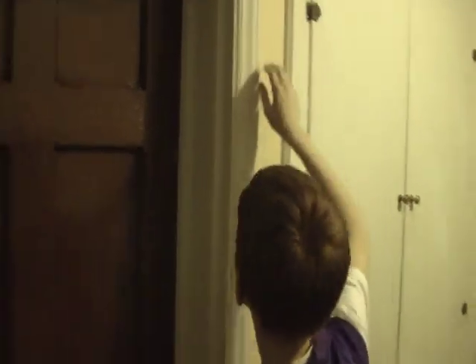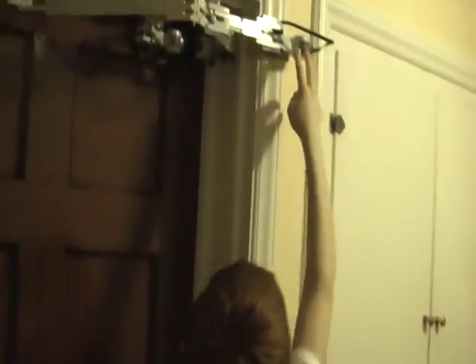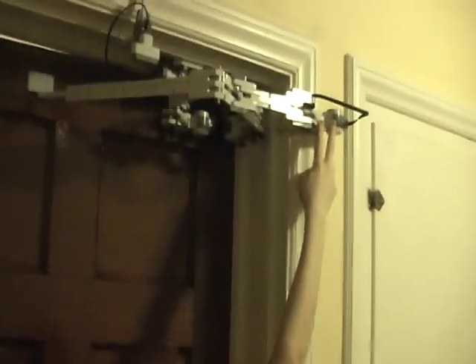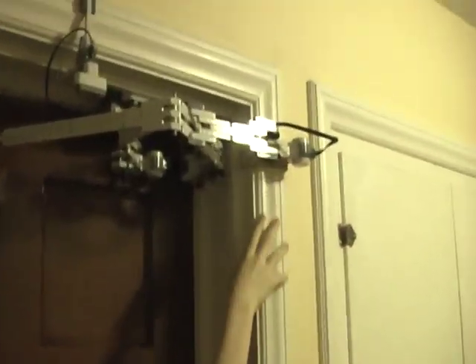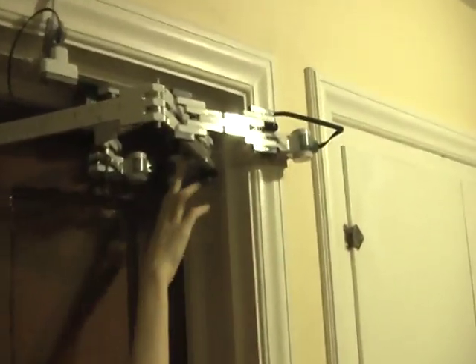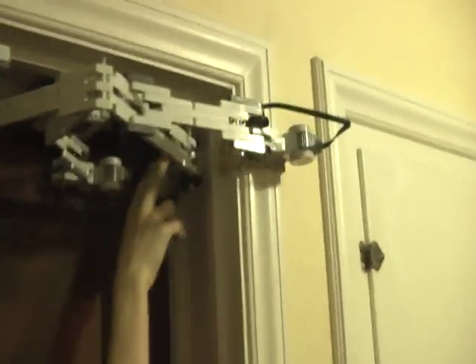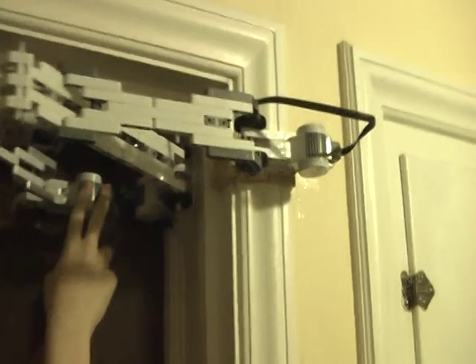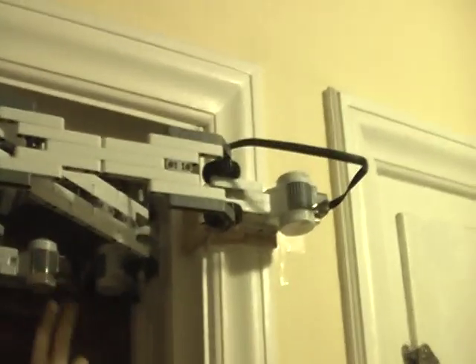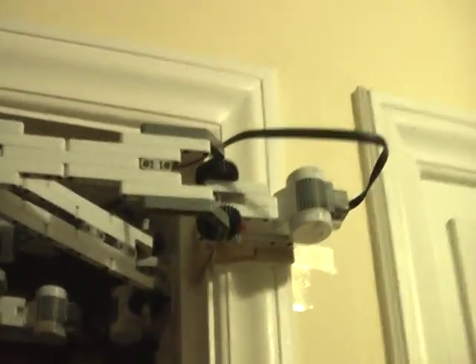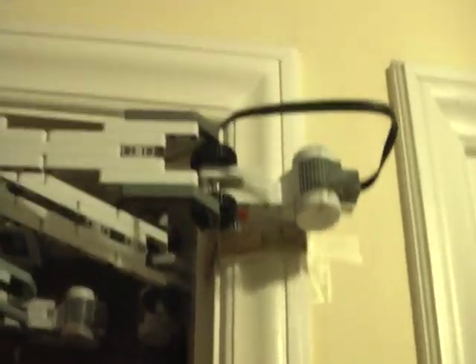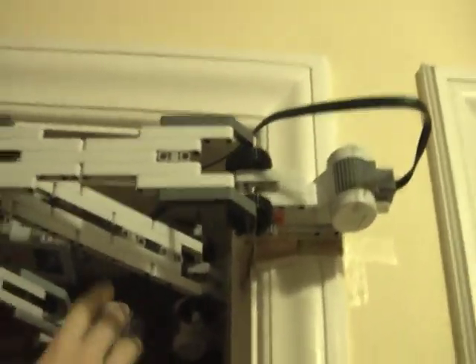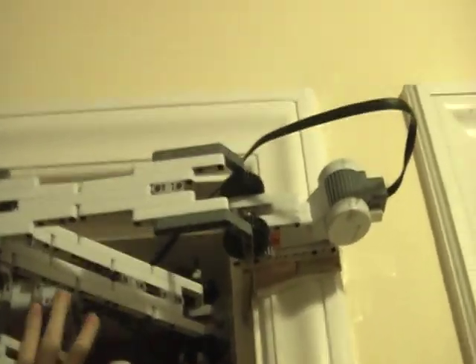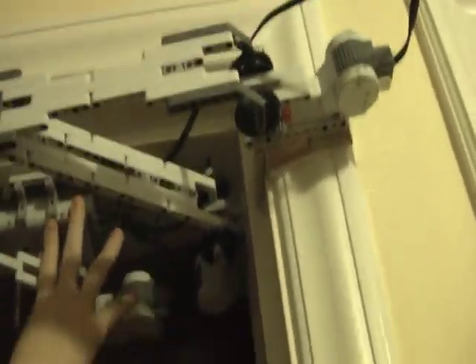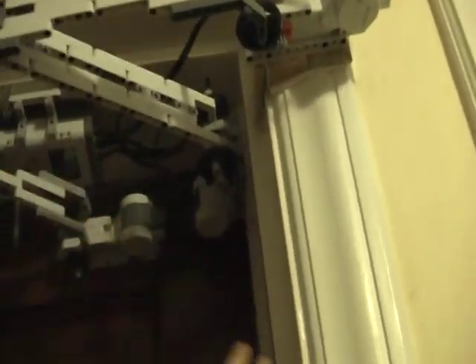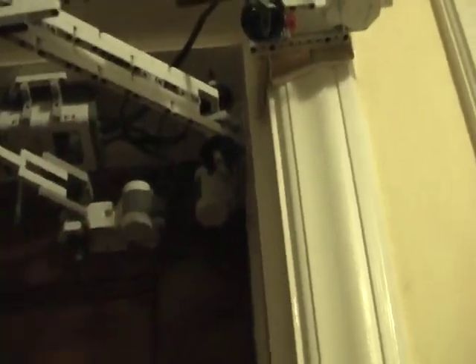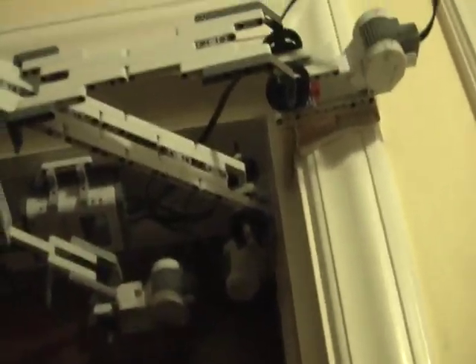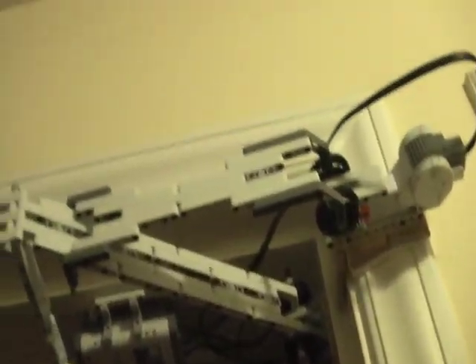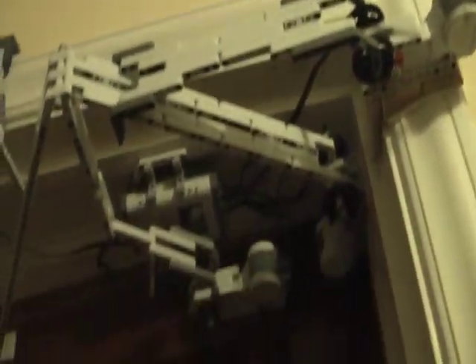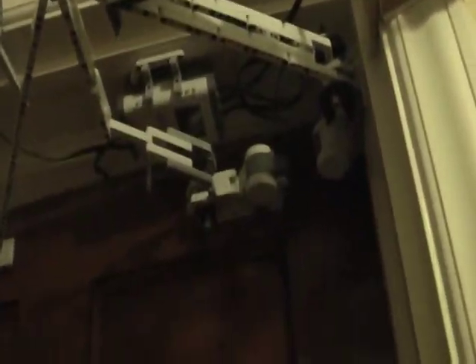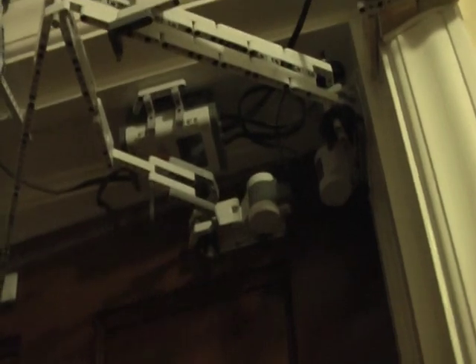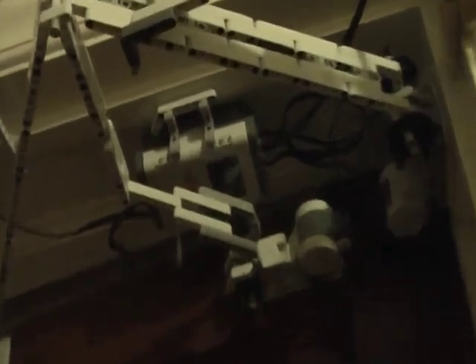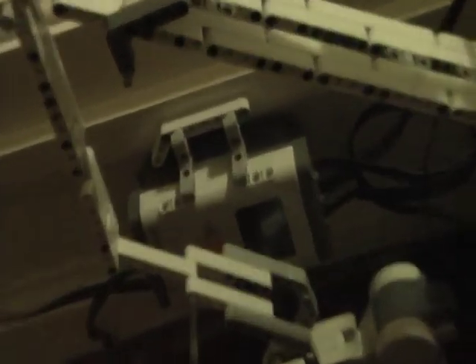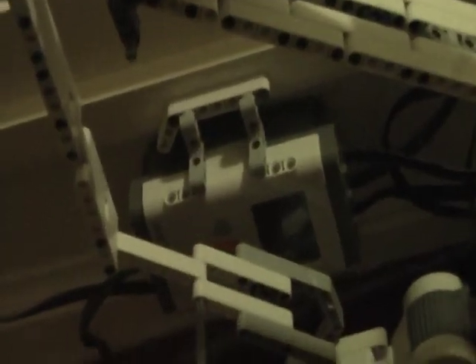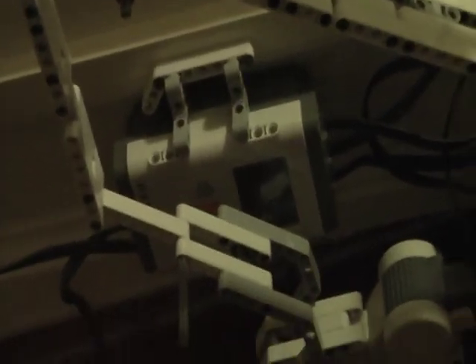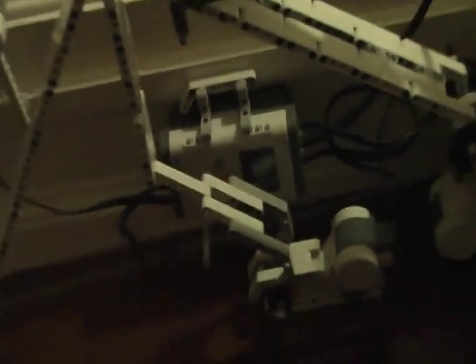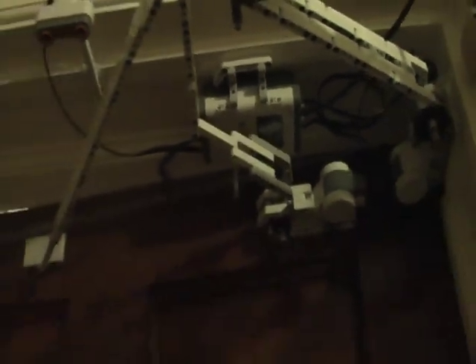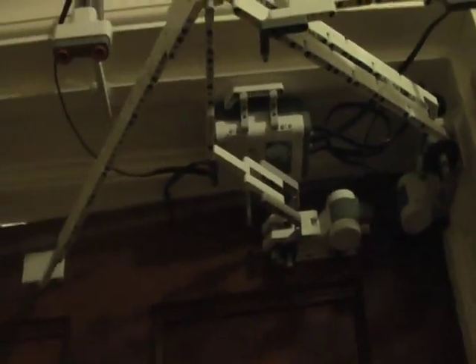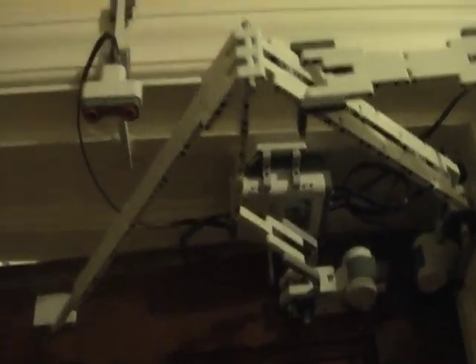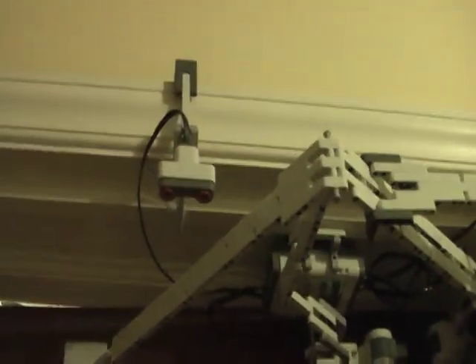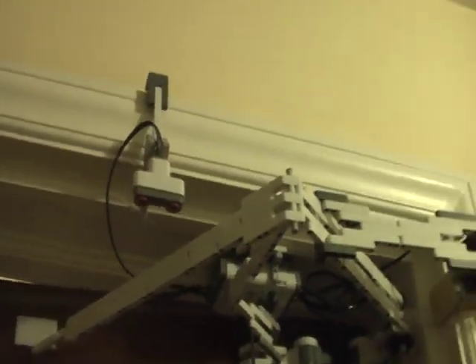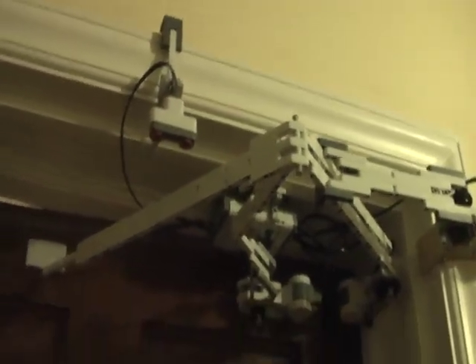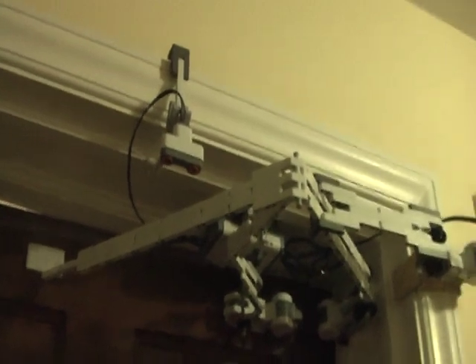This is the first motor, the second, and the third motor. And this is the brain of the robot. And this is the automatic ultrasonic sensor that opens the door. And there's a touch sensor in the back that also opens the door.